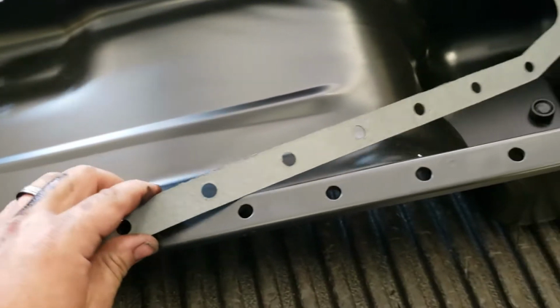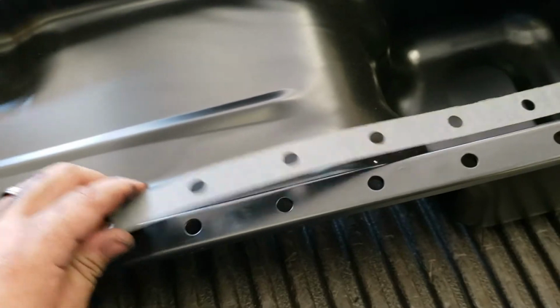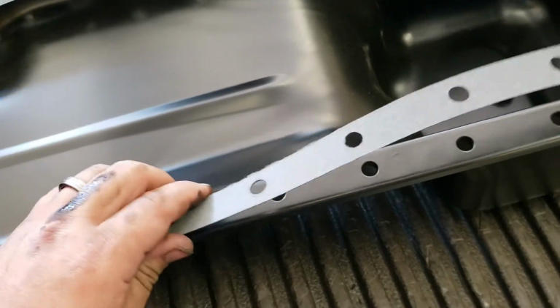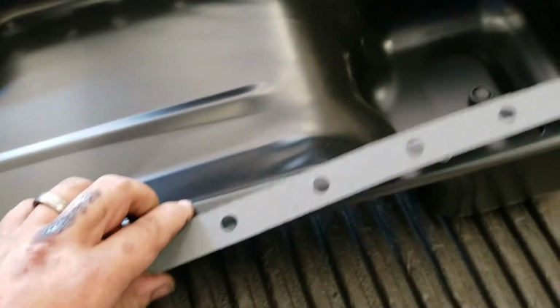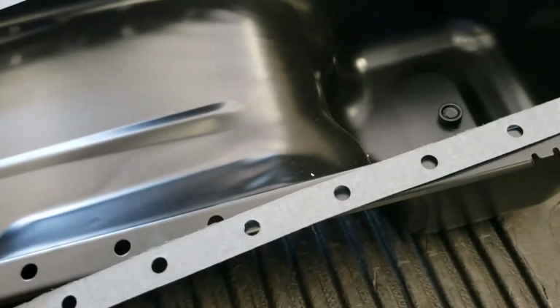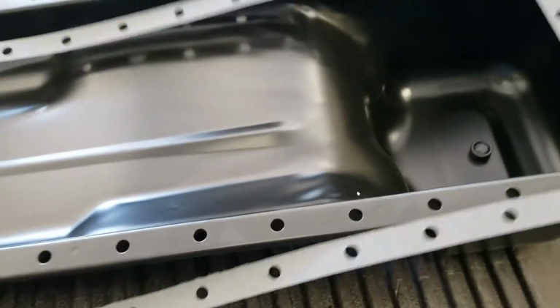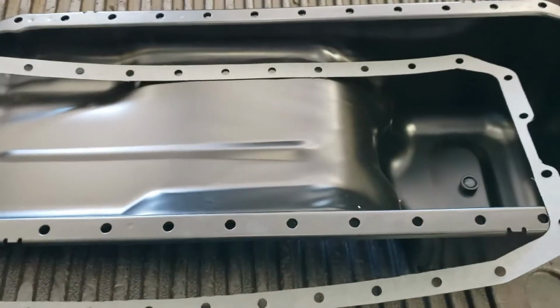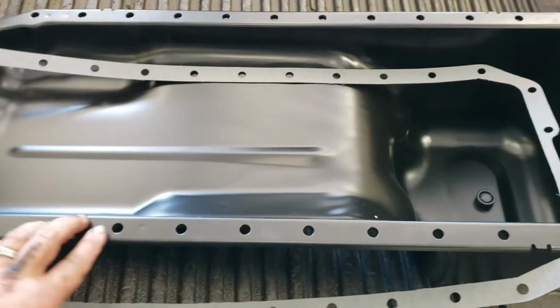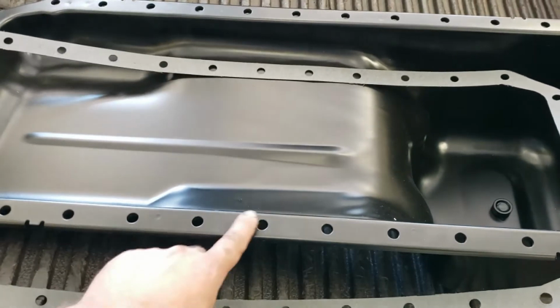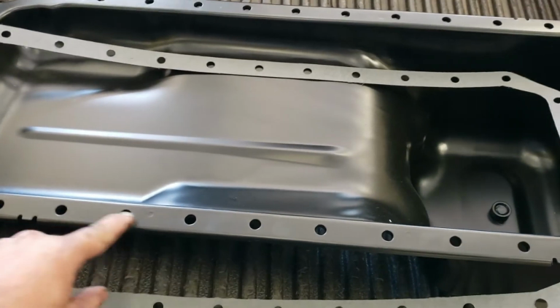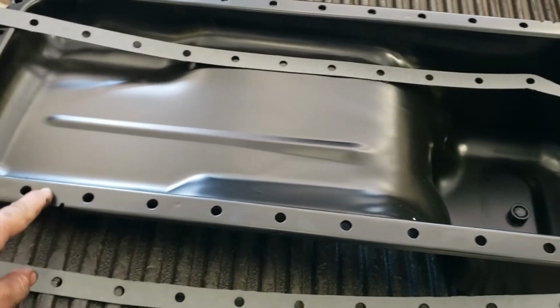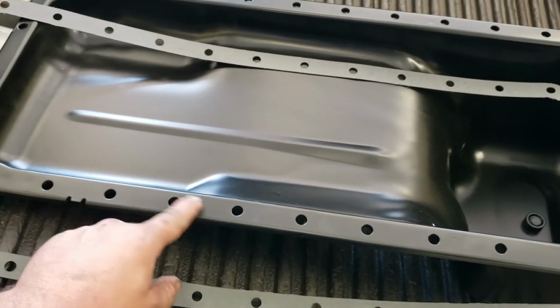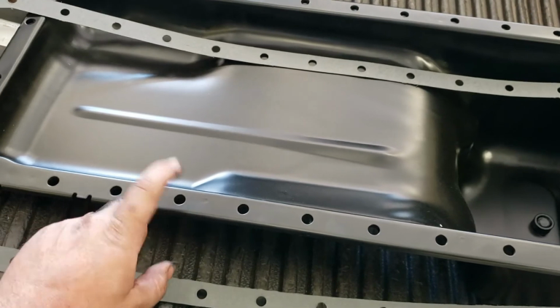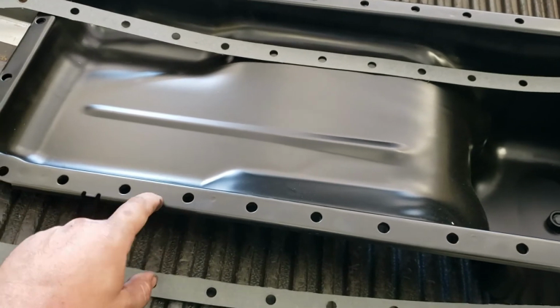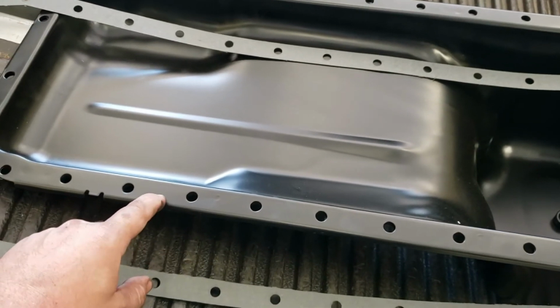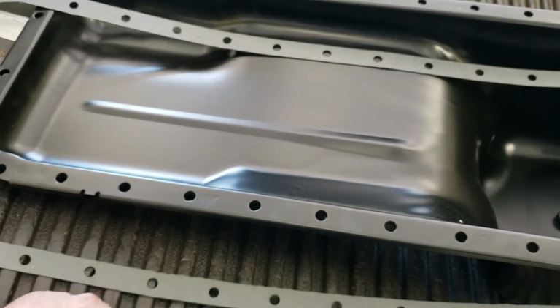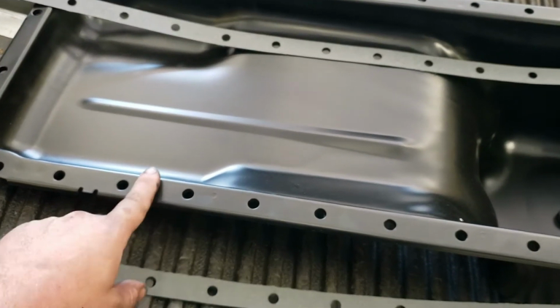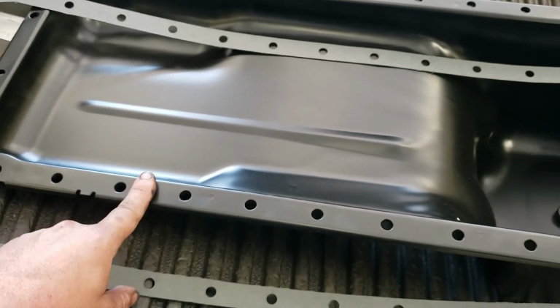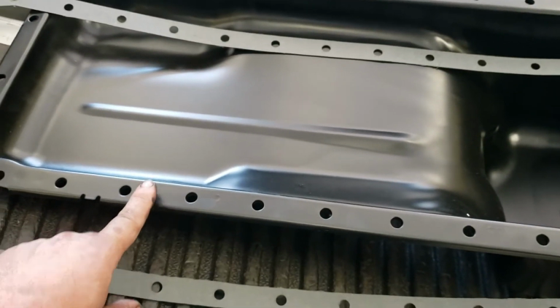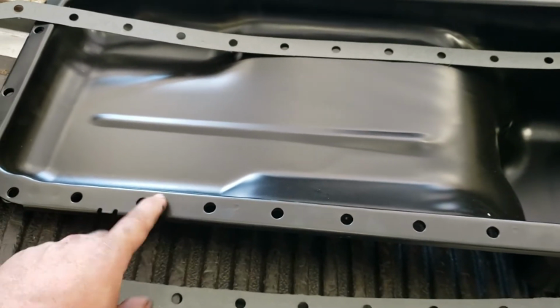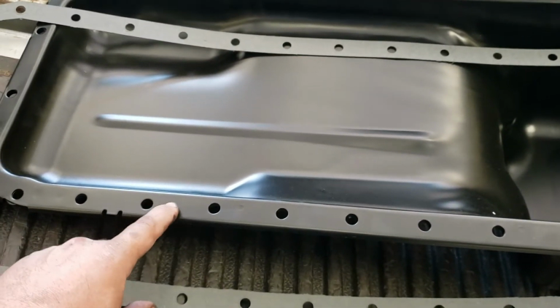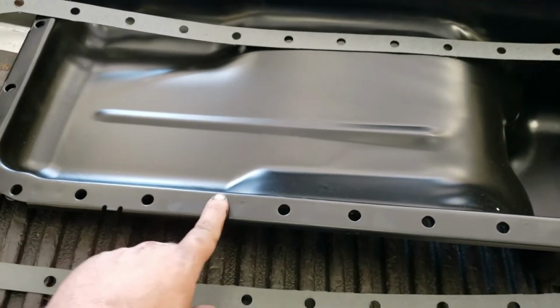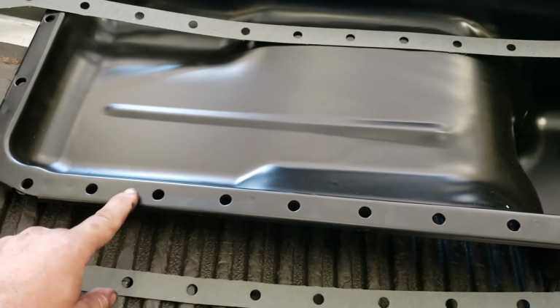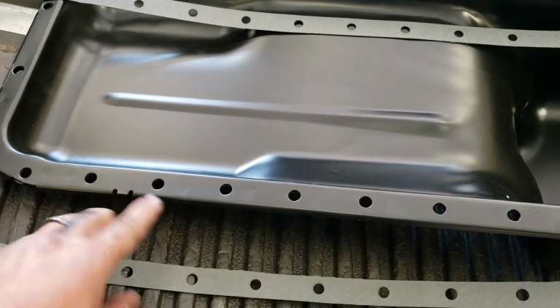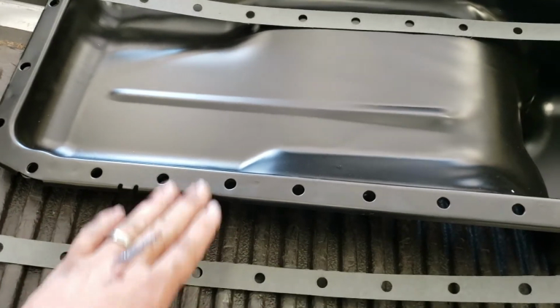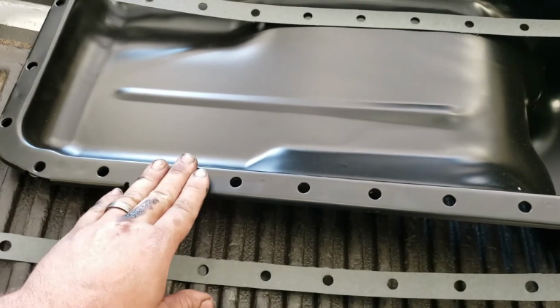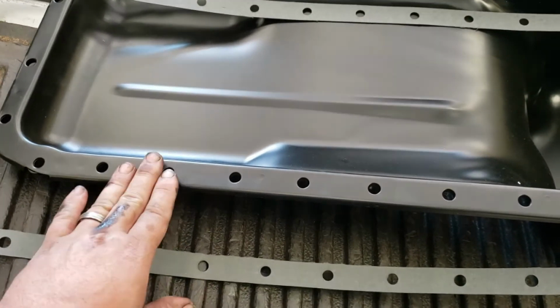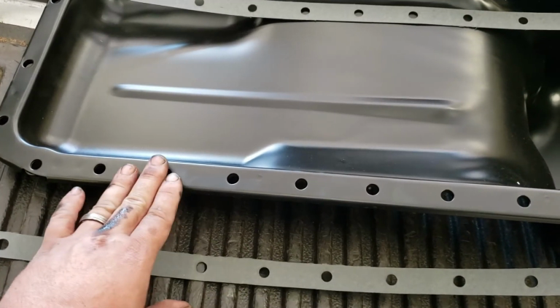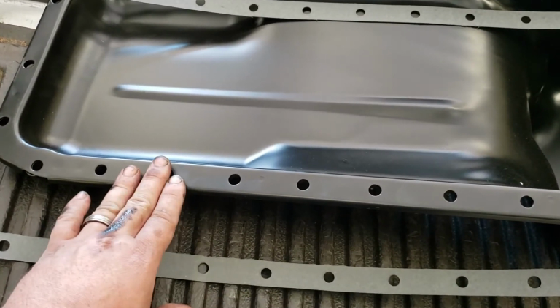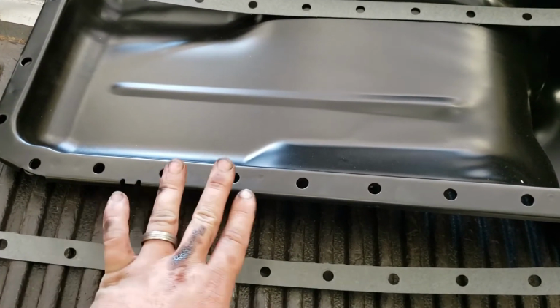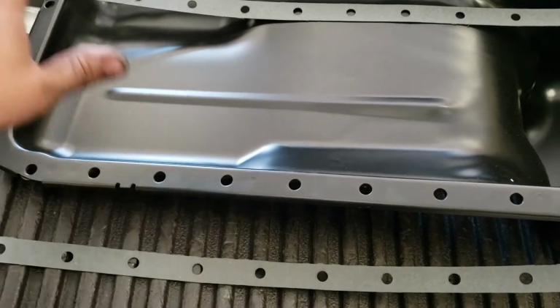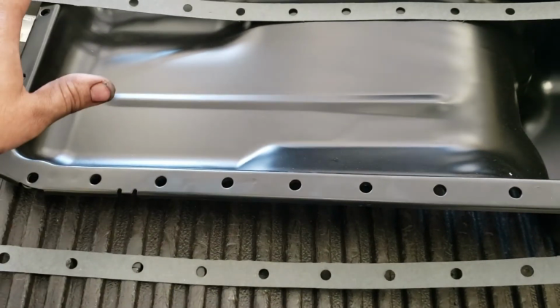As far as the new pan goes, there are a couple ways to do this. Either after you wire wheel it off and clean it — you want some bare metal for this to adhere to — you can put silicone on it, put the gasket on there, wait for it to start hardening, and then go ahead and put it on.